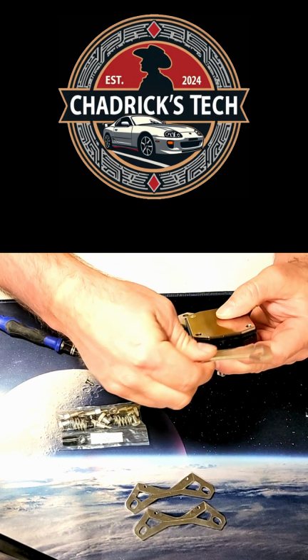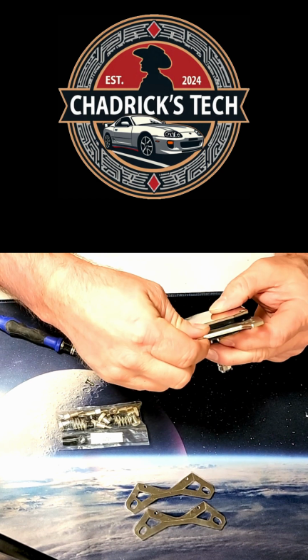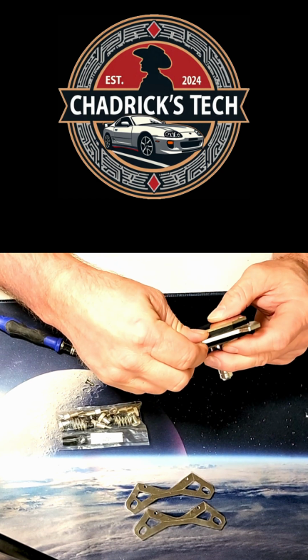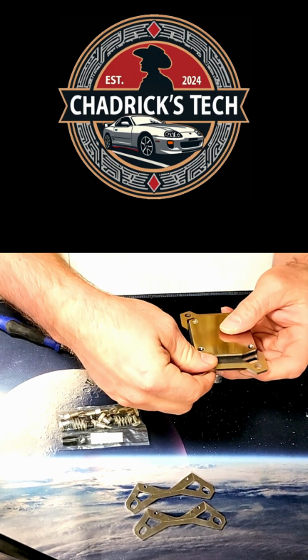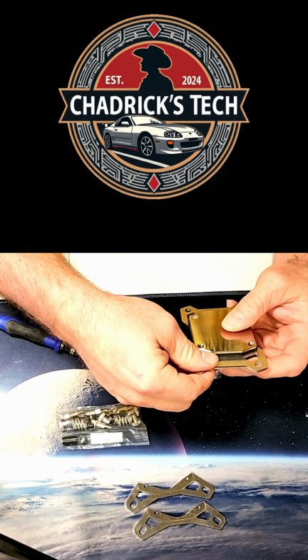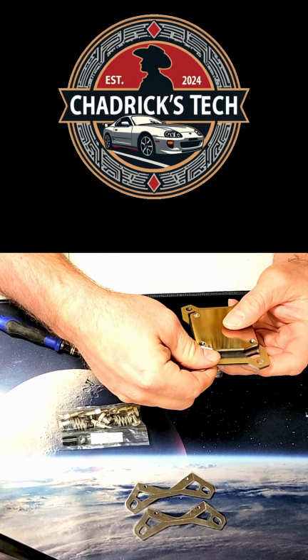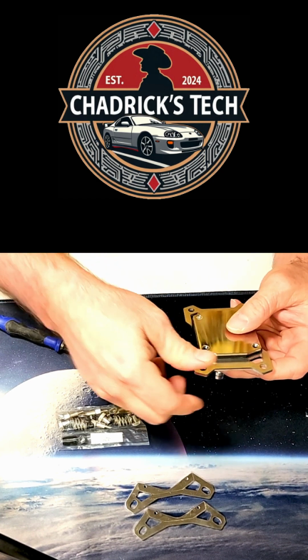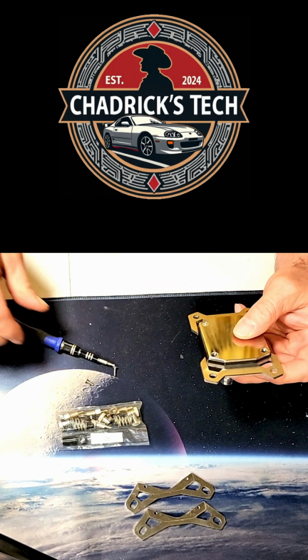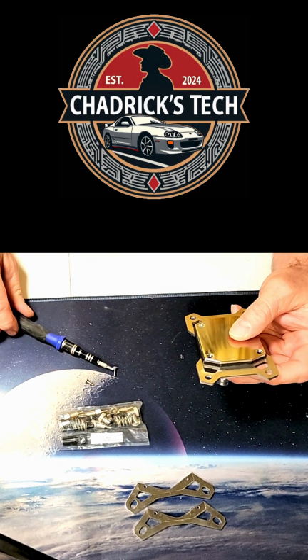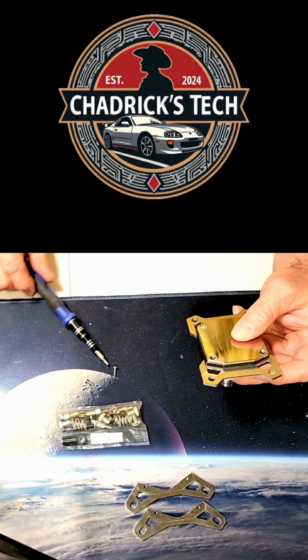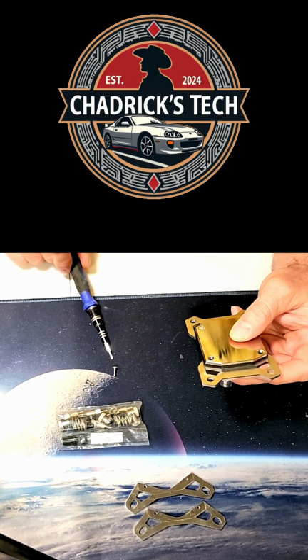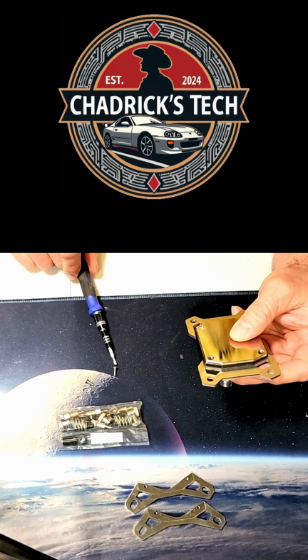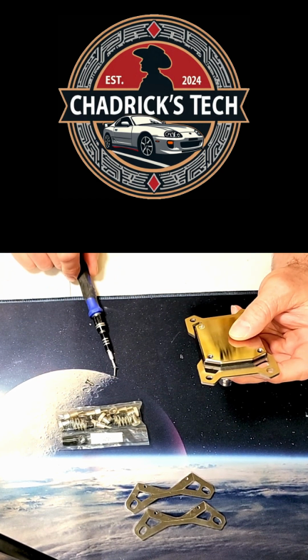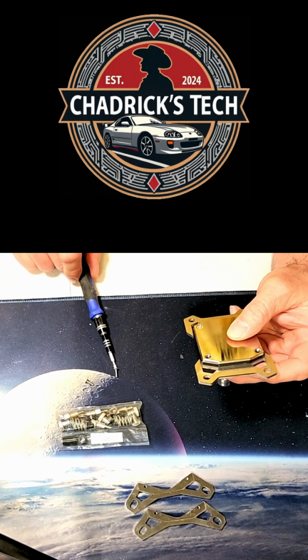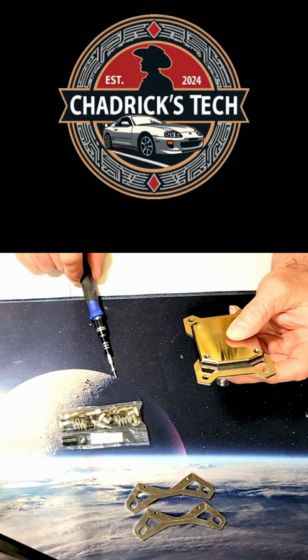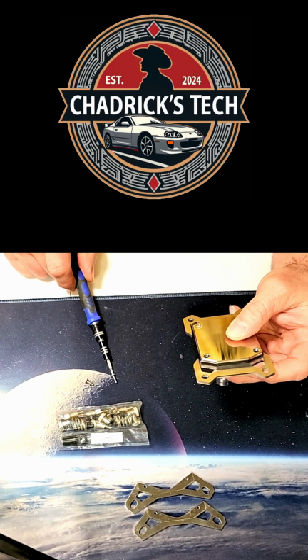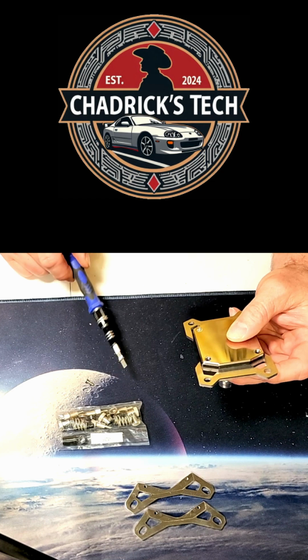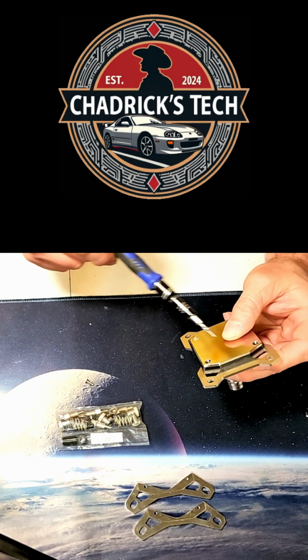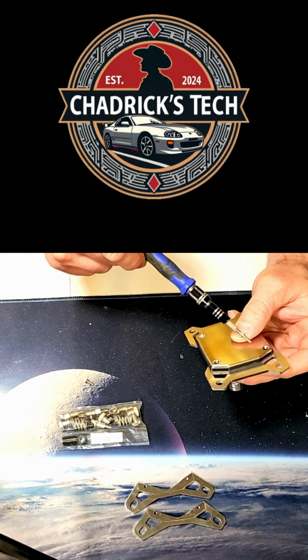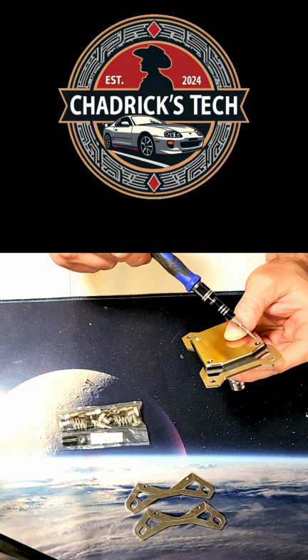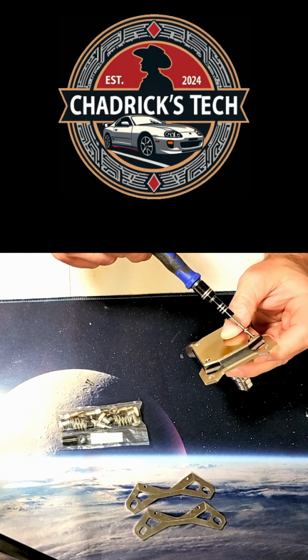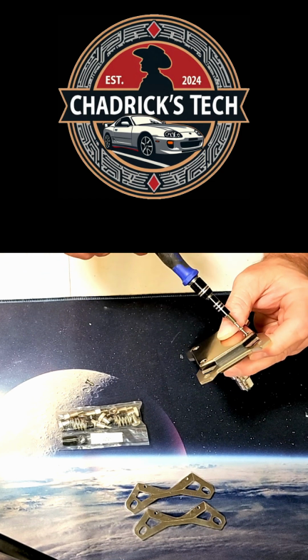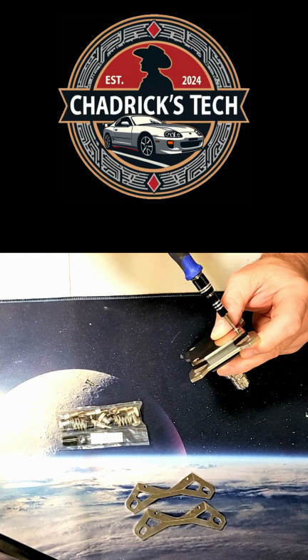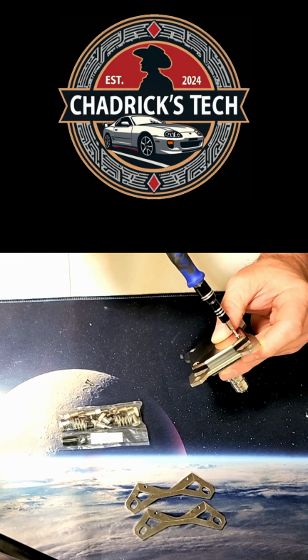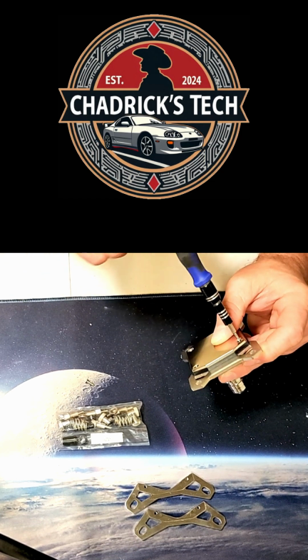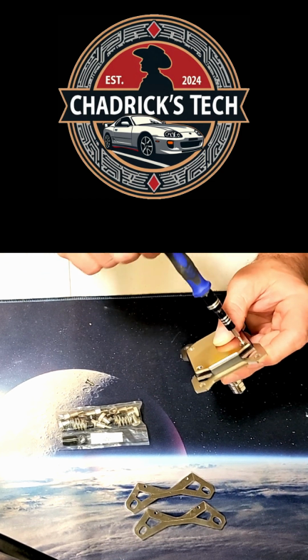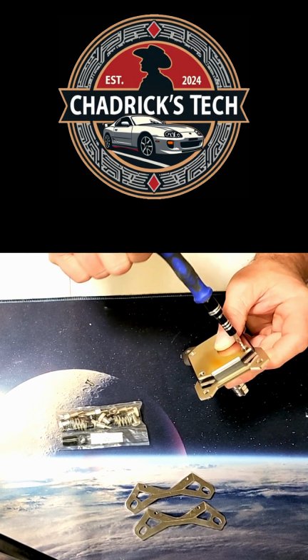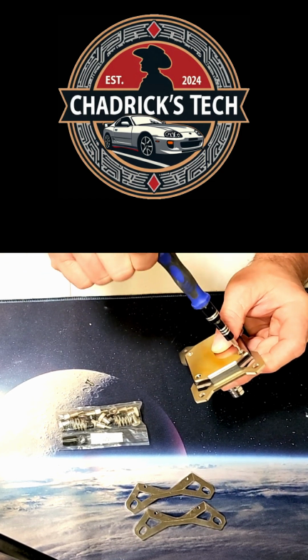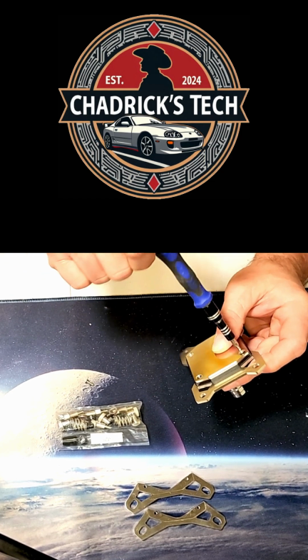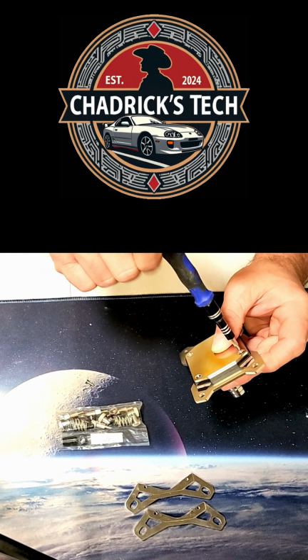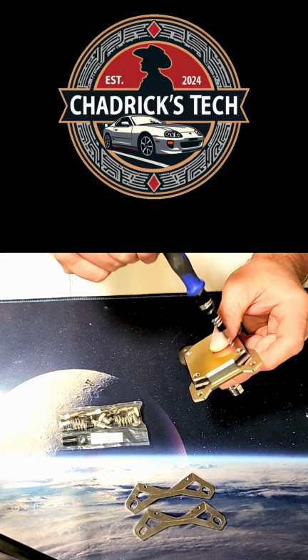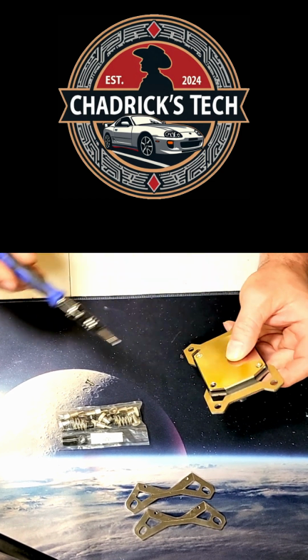It looked like it might be beveled on one side, but it appeared to be machined the same on both sides with threading all the way through the adapter. Couldn't really tell the difference — maybe I just got lucky when I put it together and everything went together.